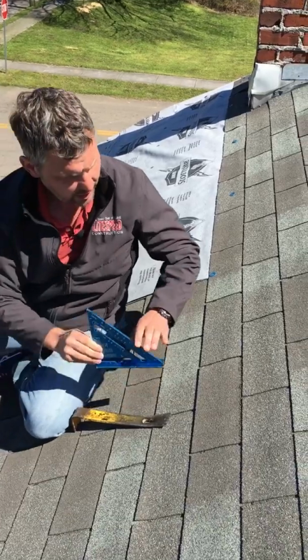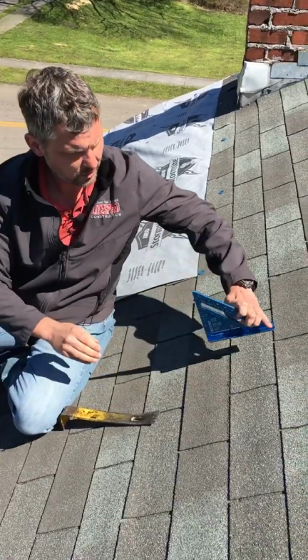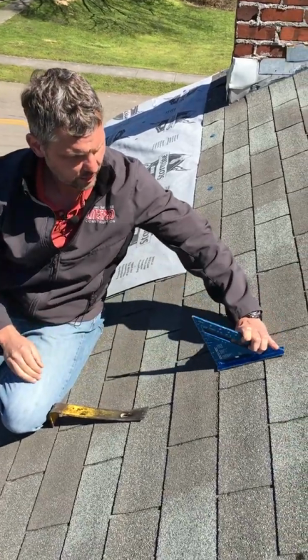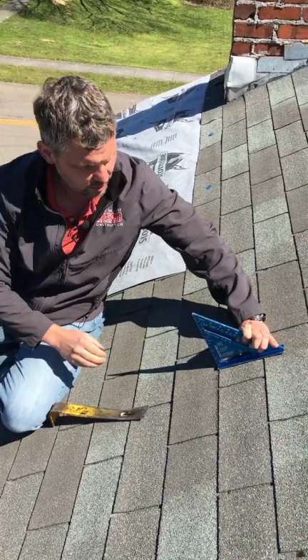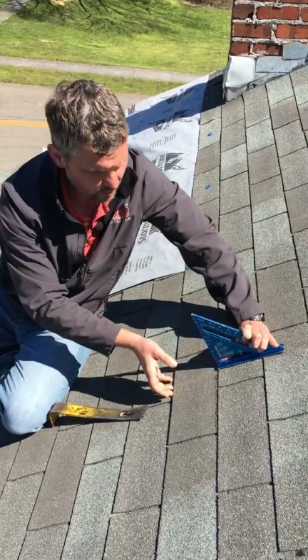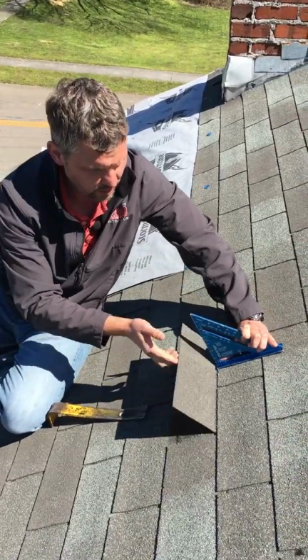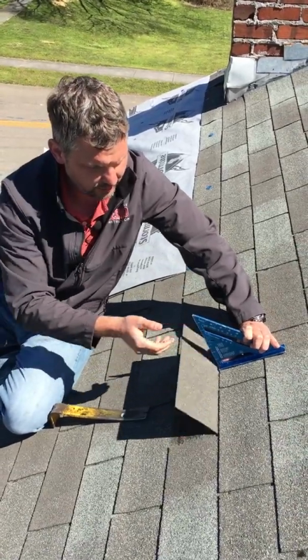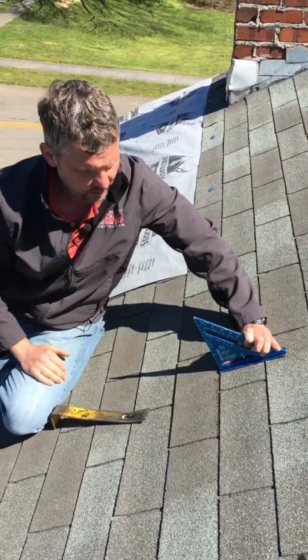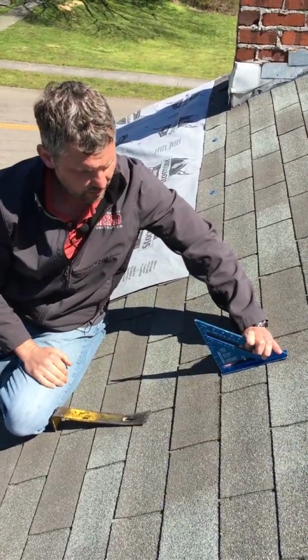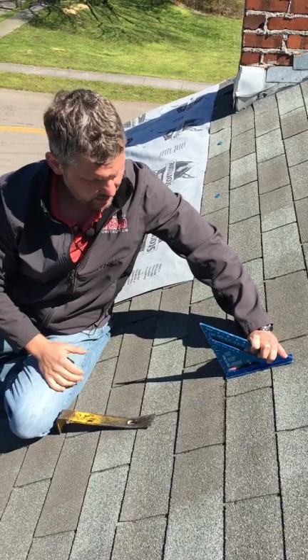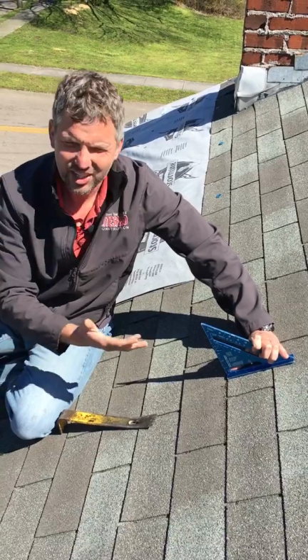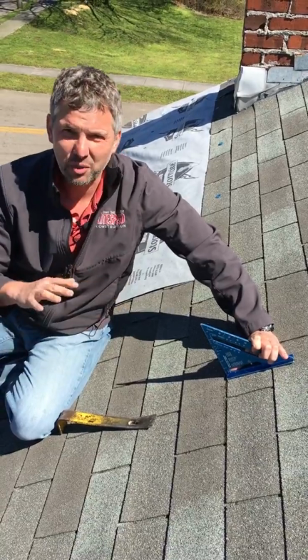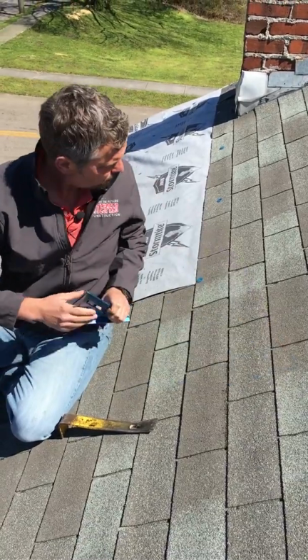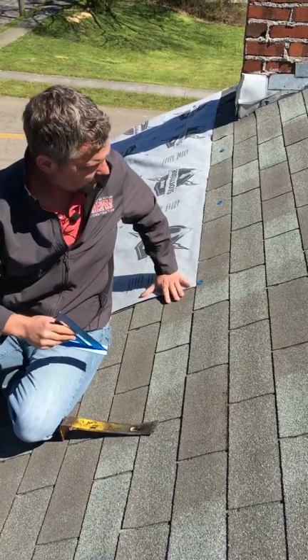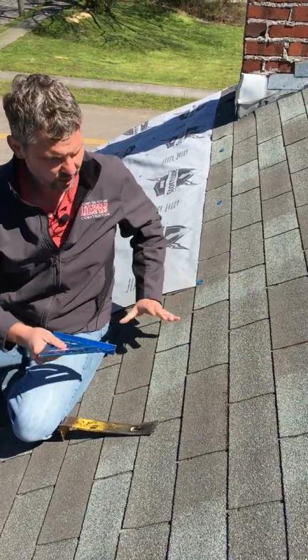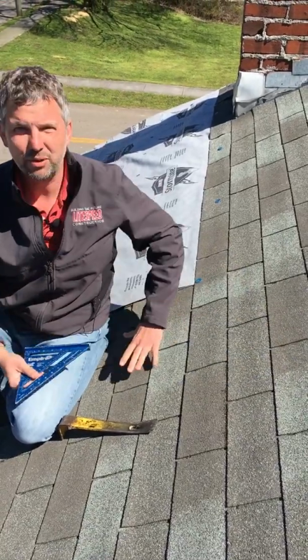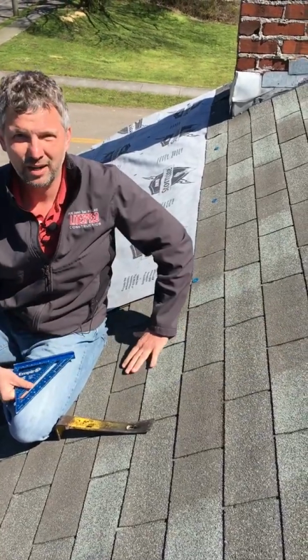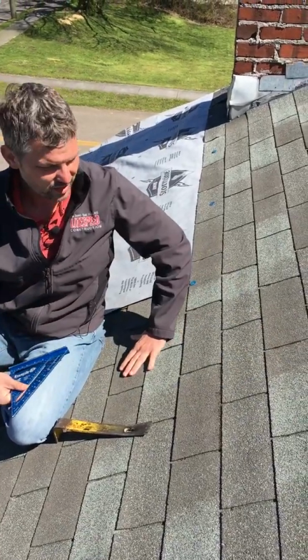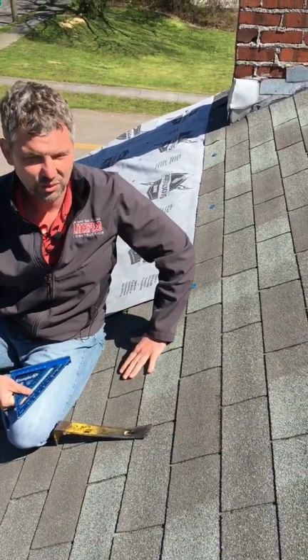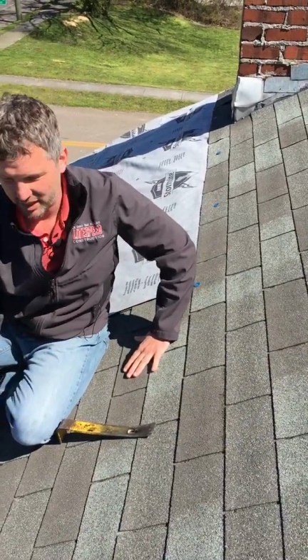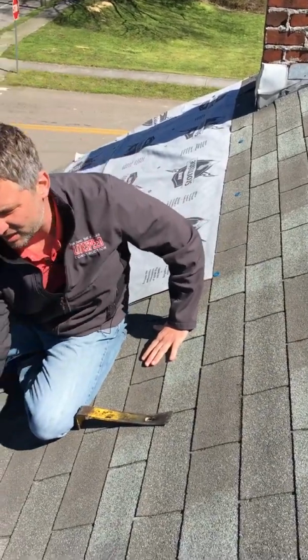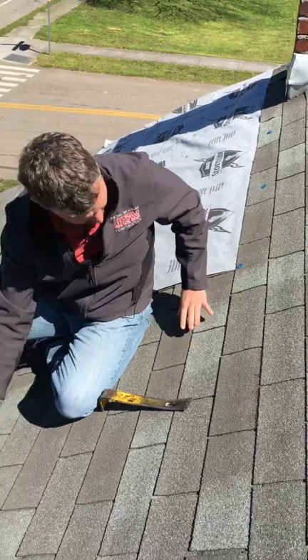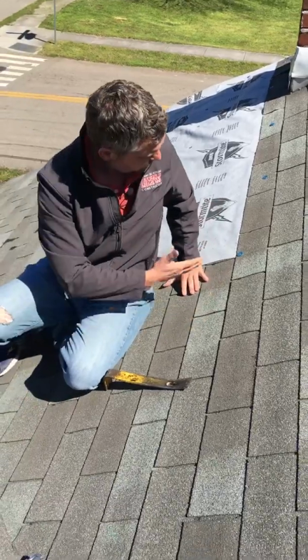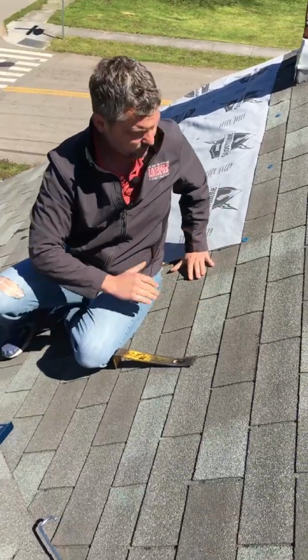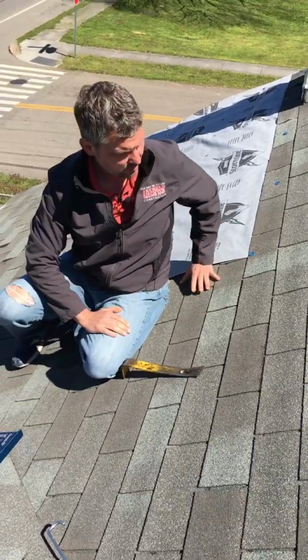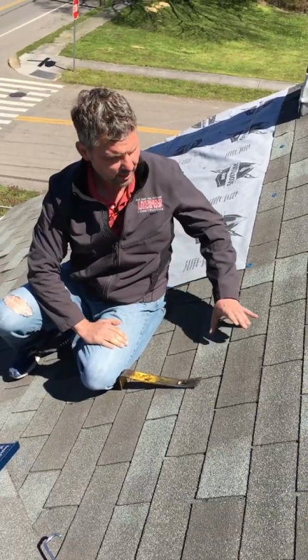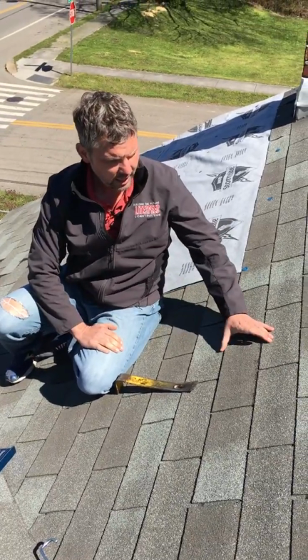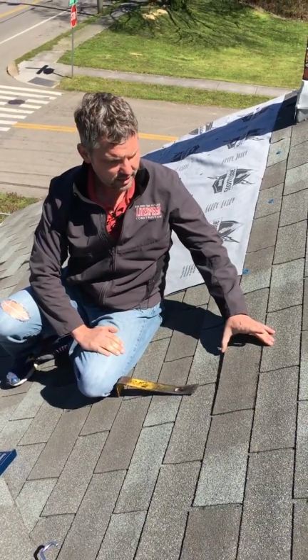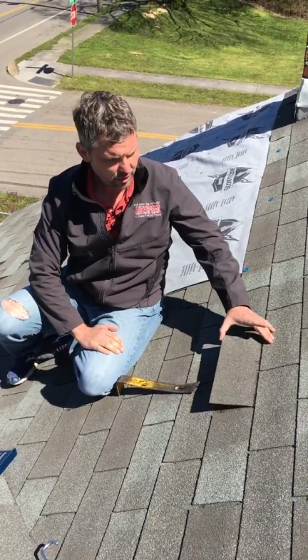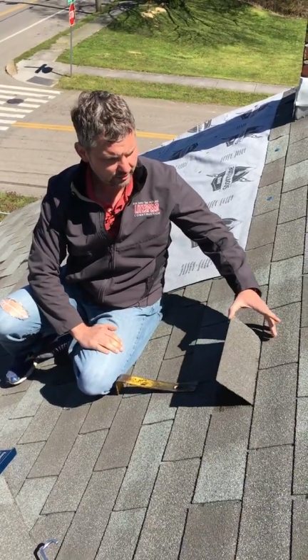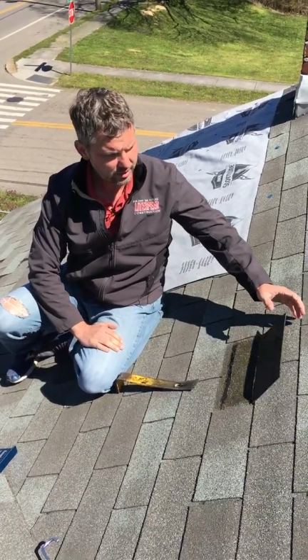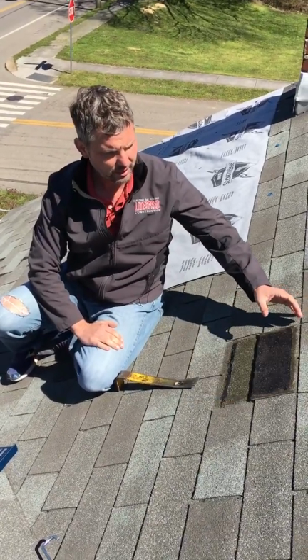You guys saw the speed square was on the shingle — shingle got lifted and raised. Usually you want to do this right in the area where you're going to be repairing, which is exactly where this is. It's just a few feet from where we're going to be repairing, and as this shingle got lifted, it was a complete...